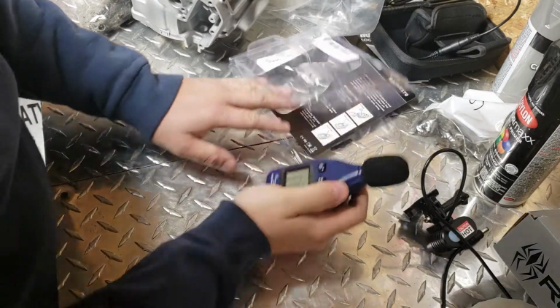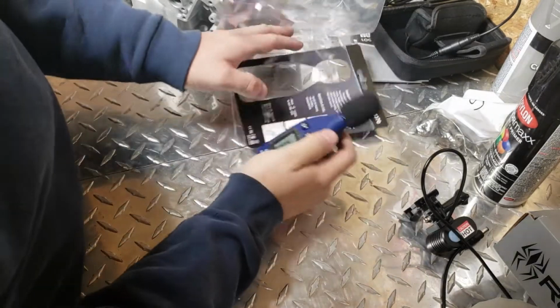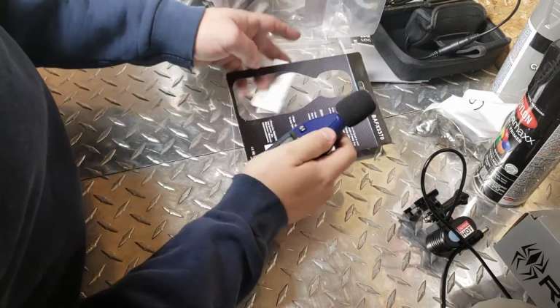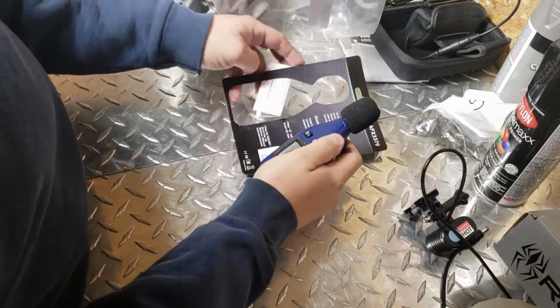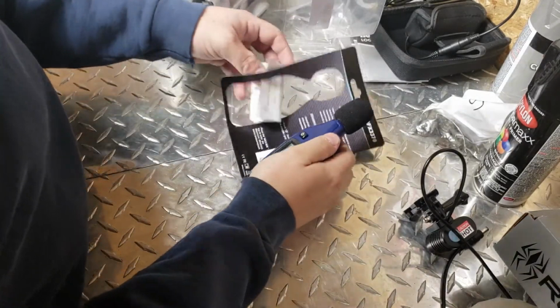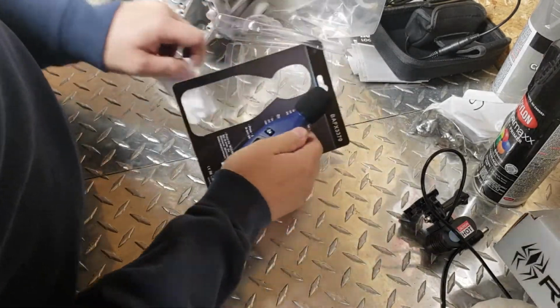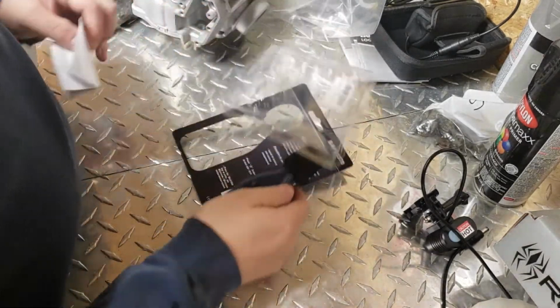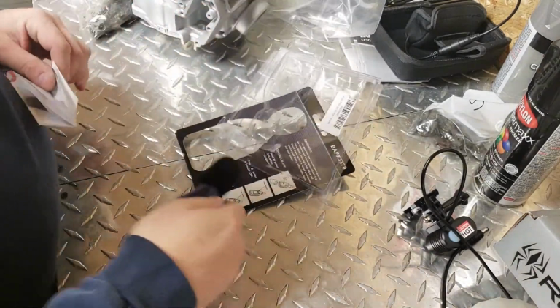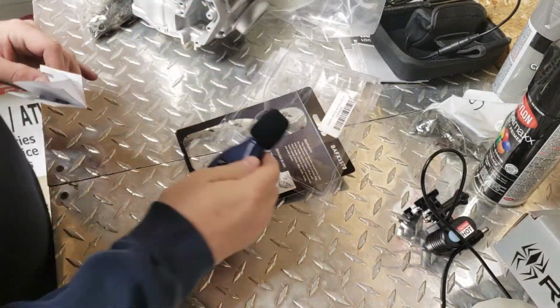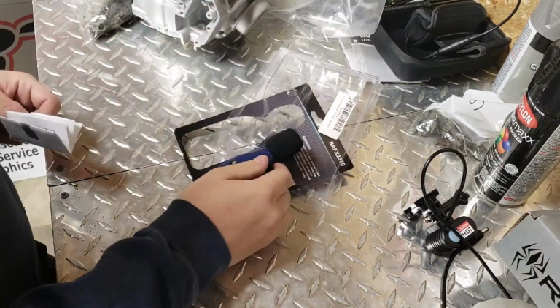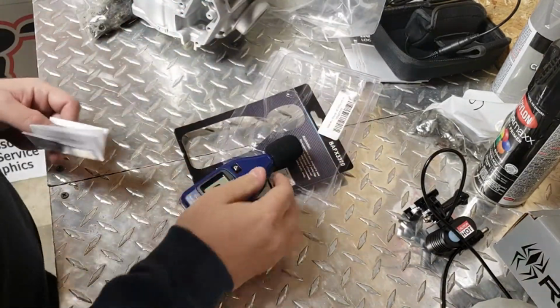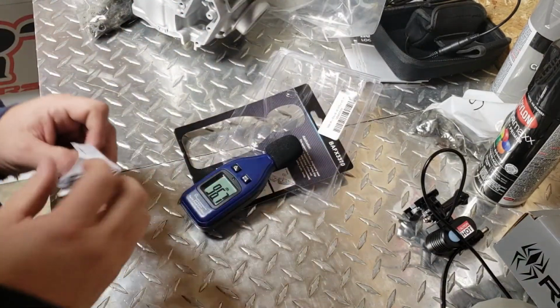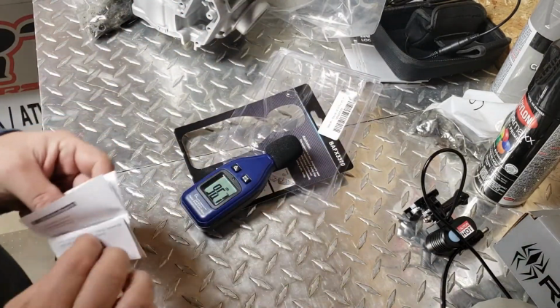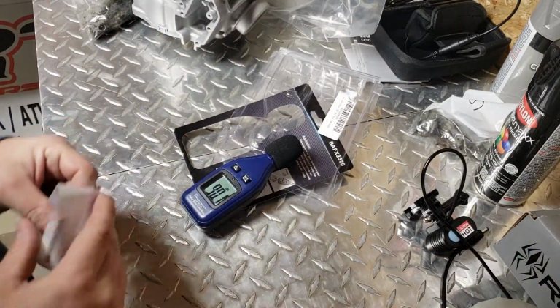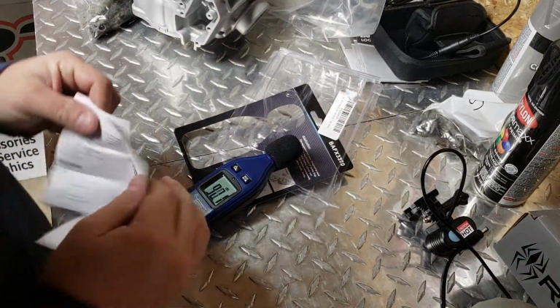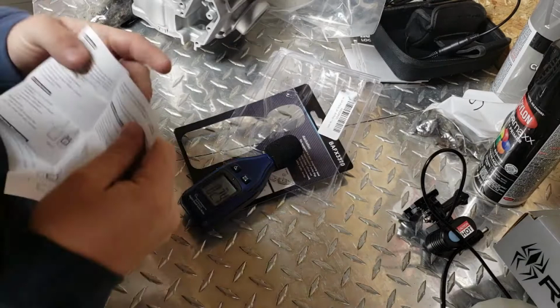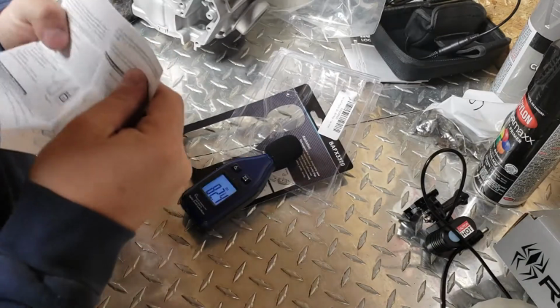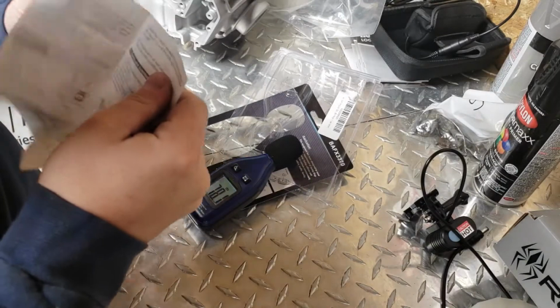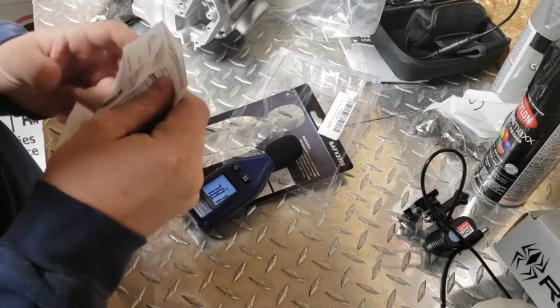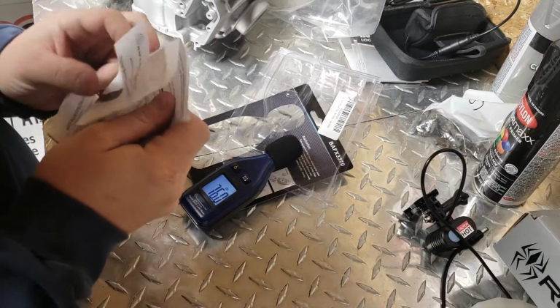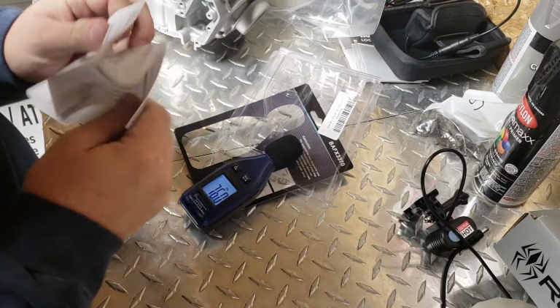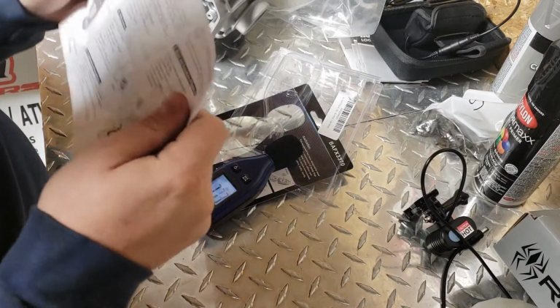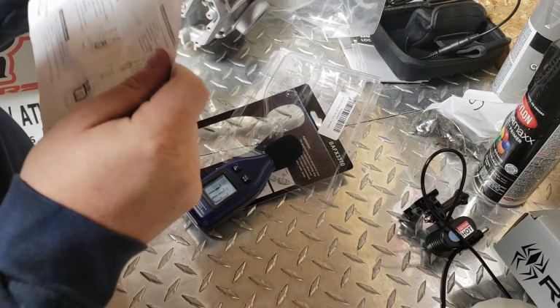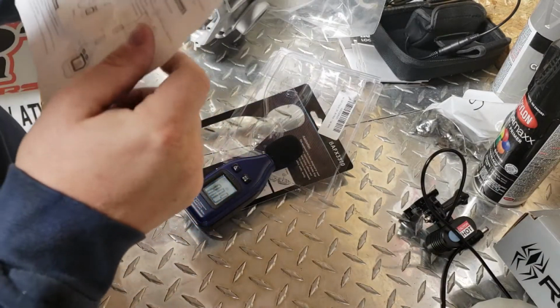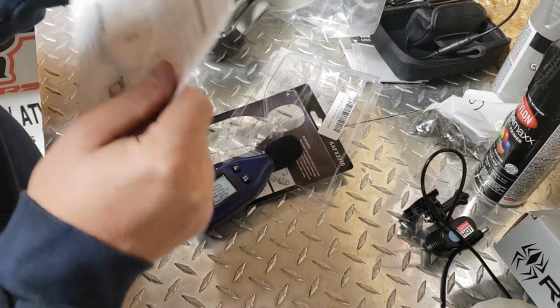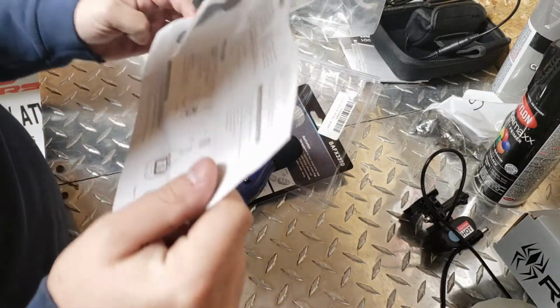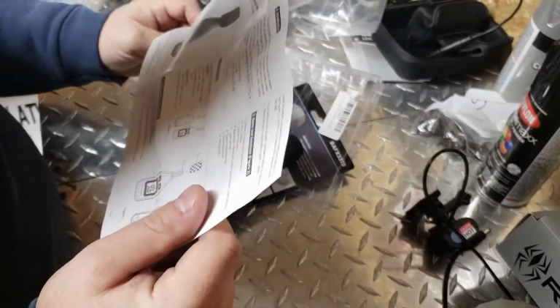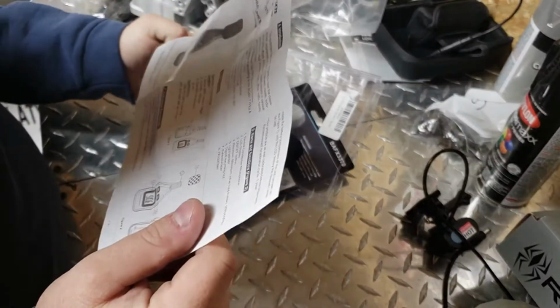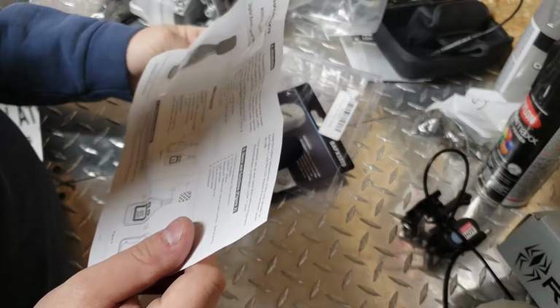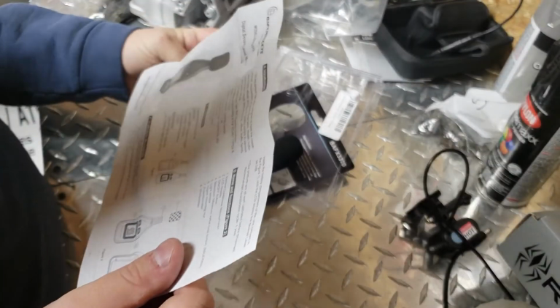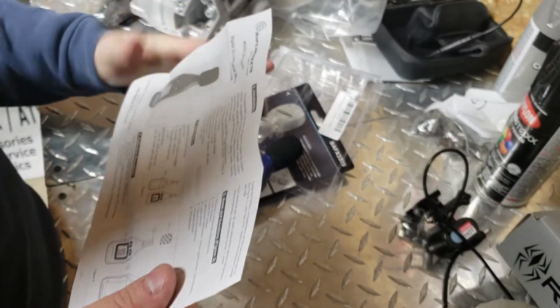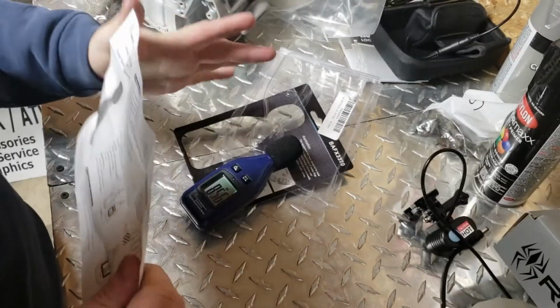It doesn't really say how close or far you're supposed to hold it for the most accurate reading, but I think that all depends on your application.